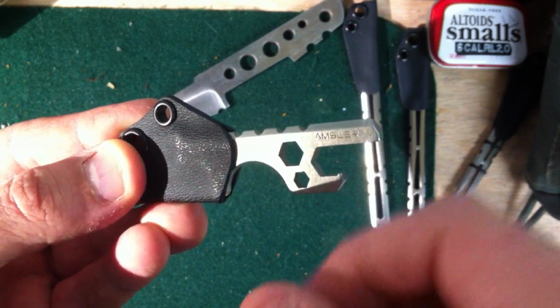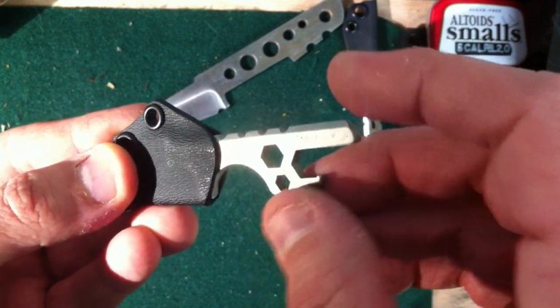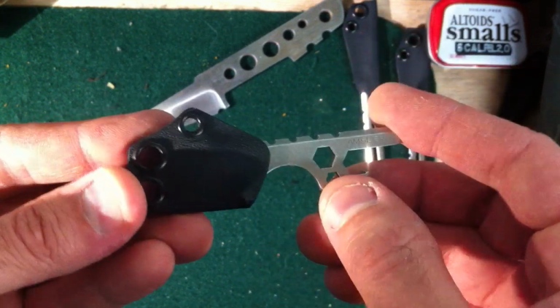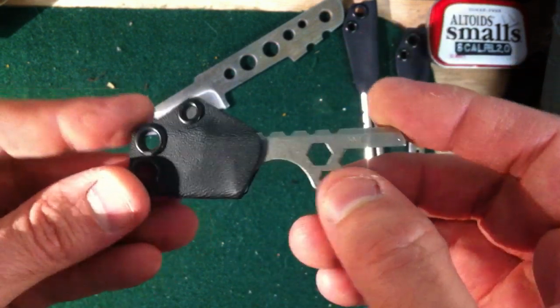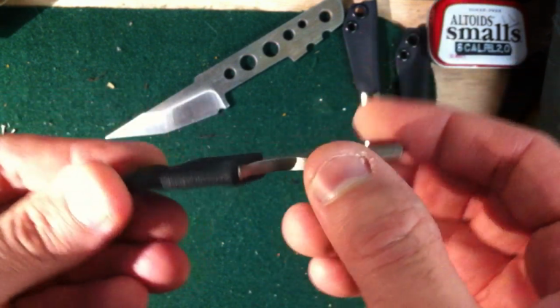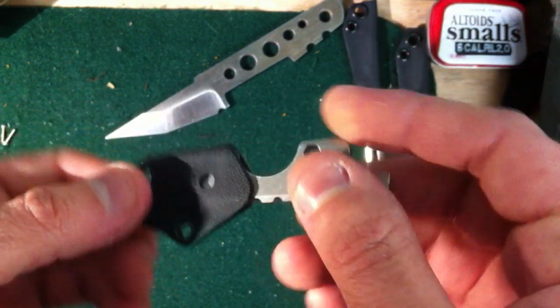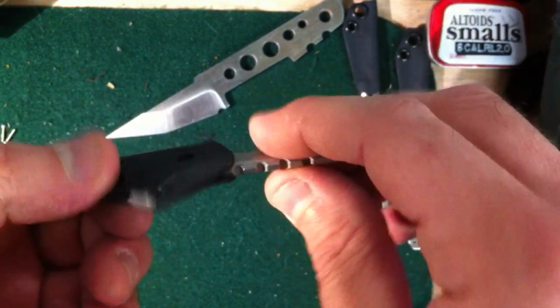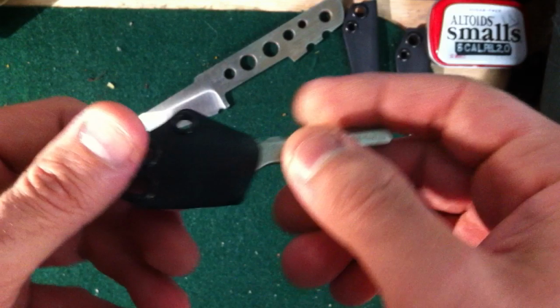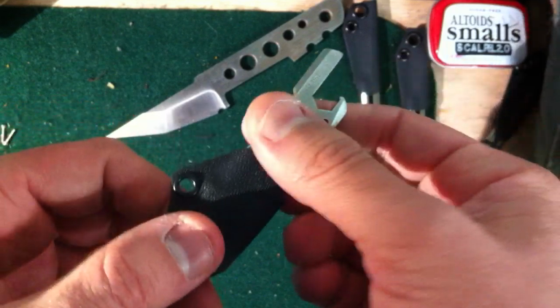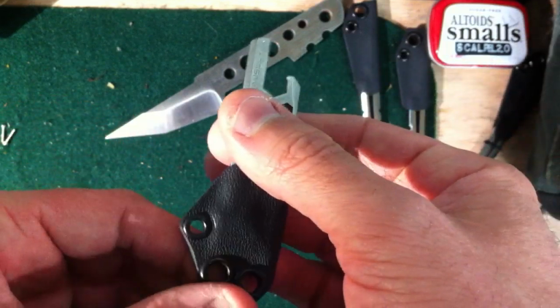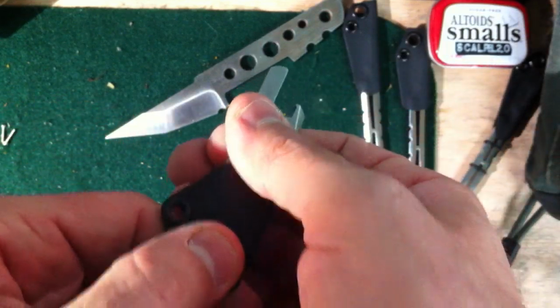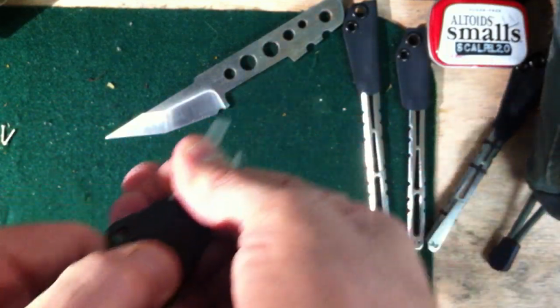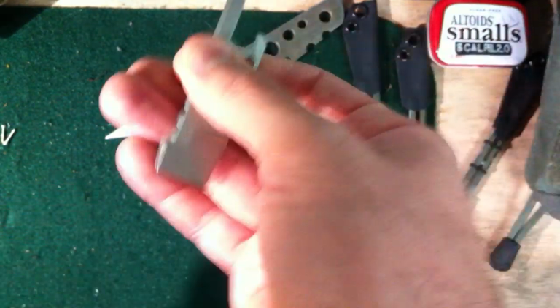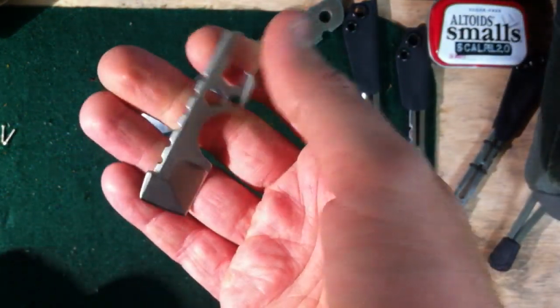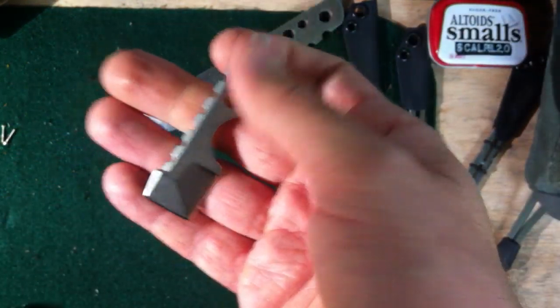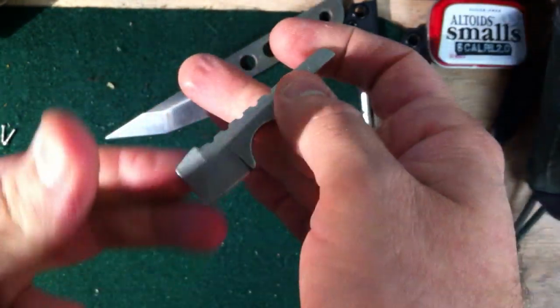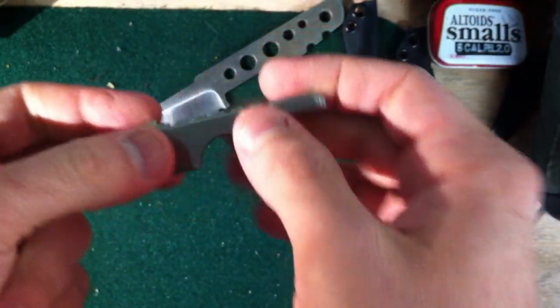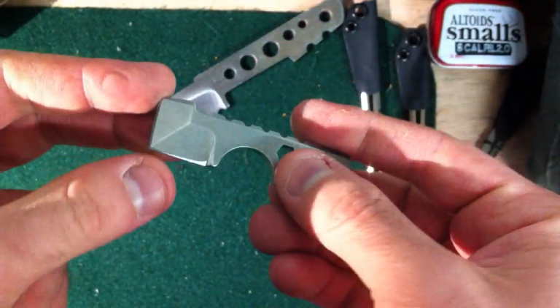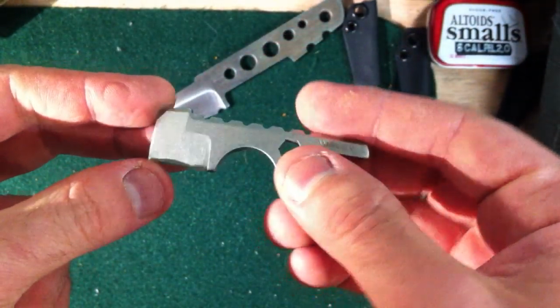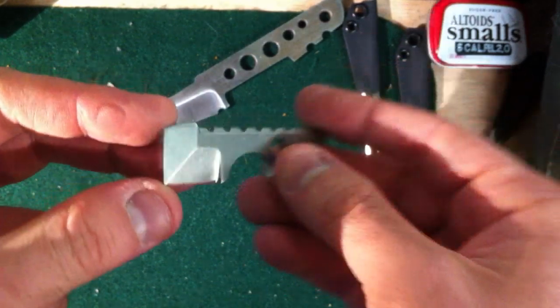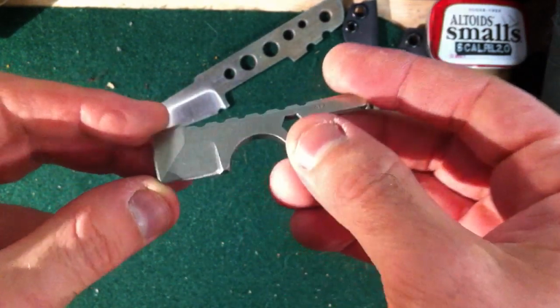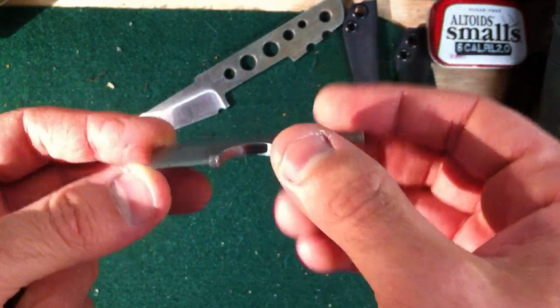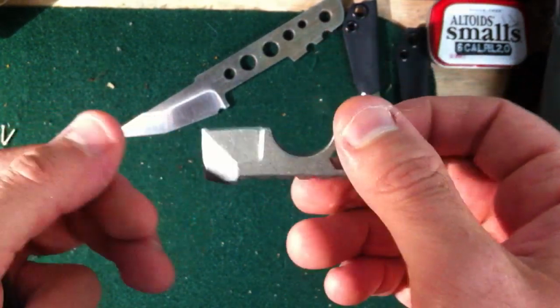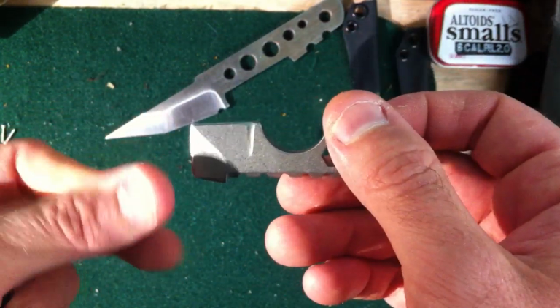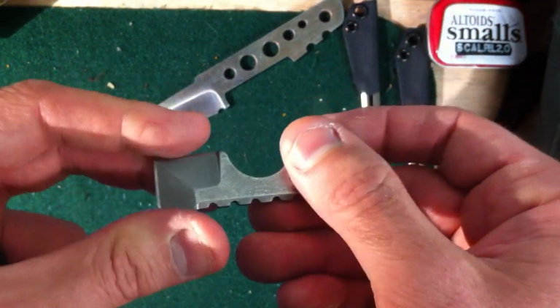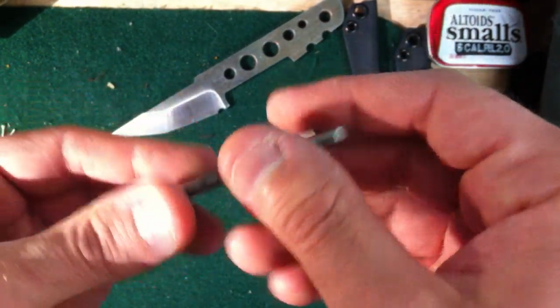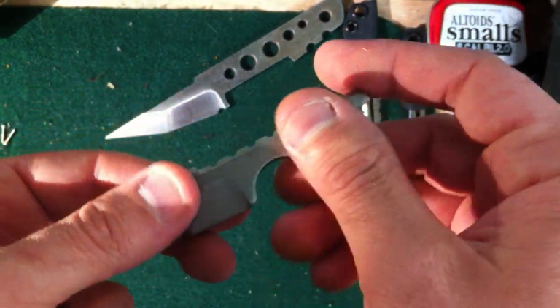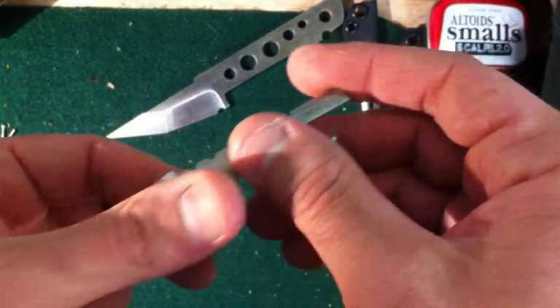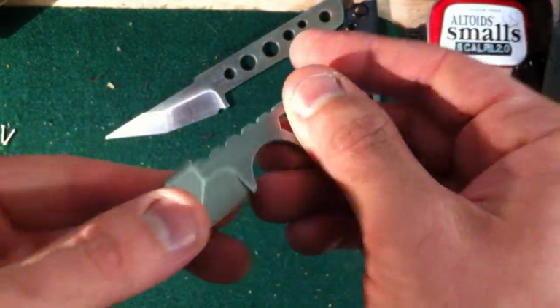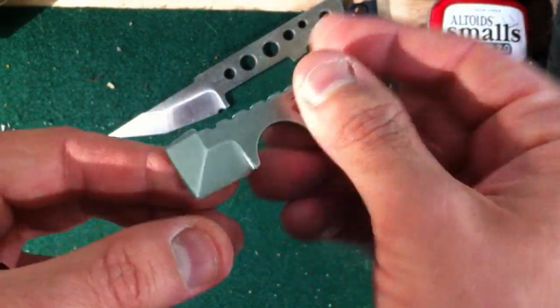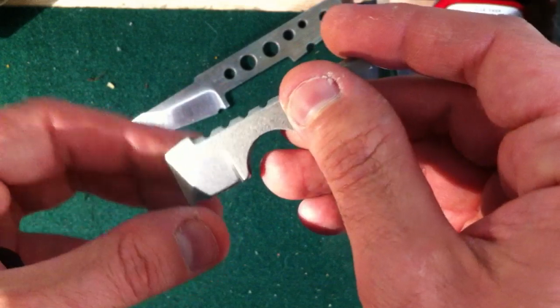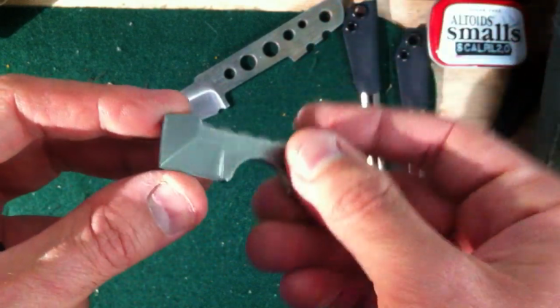This is an updated video showing my S35VN version of my bottle defense tool. It took me a while to get this one finished up. The dimensions are the same as the titanium version, but obviously the finish is completely different.